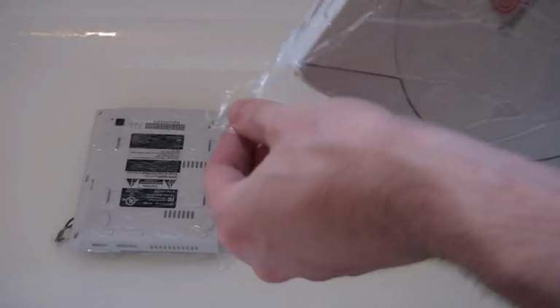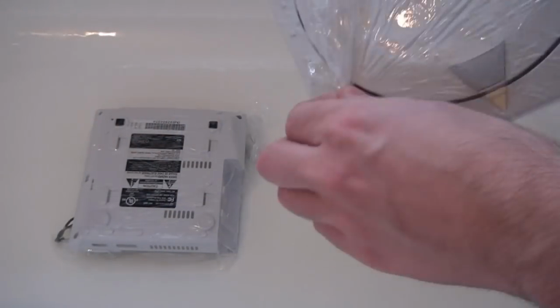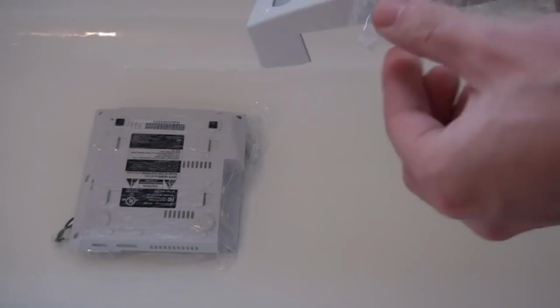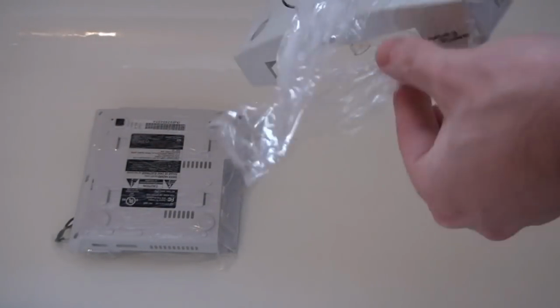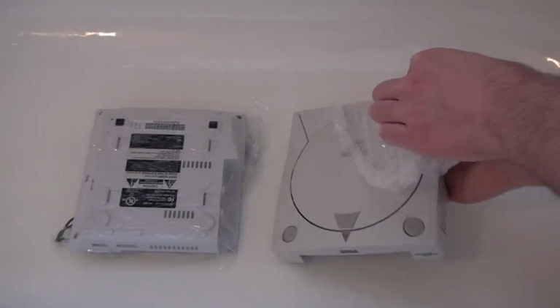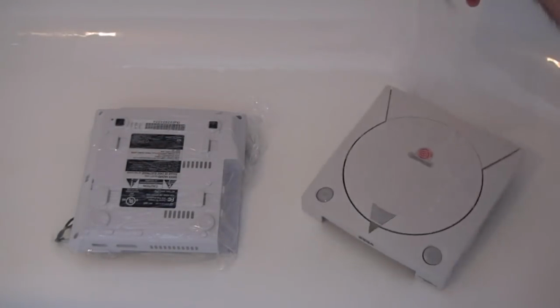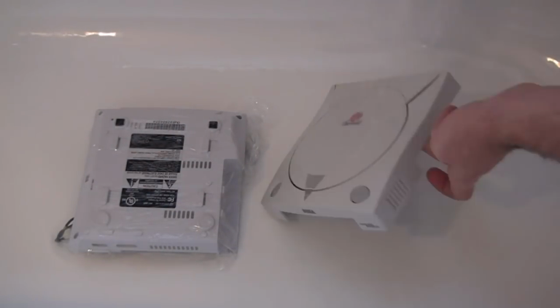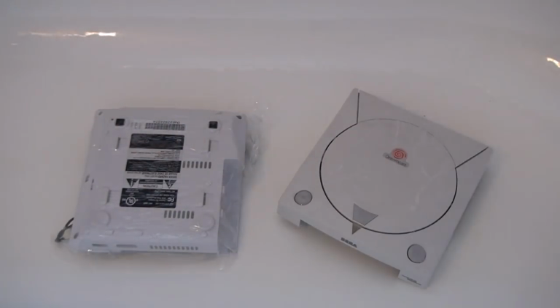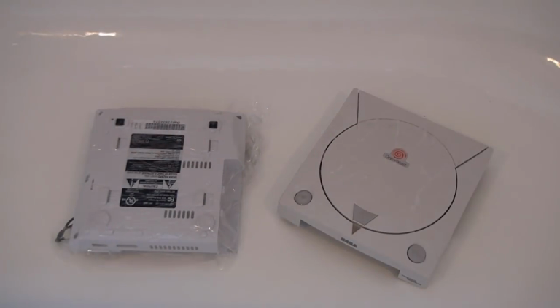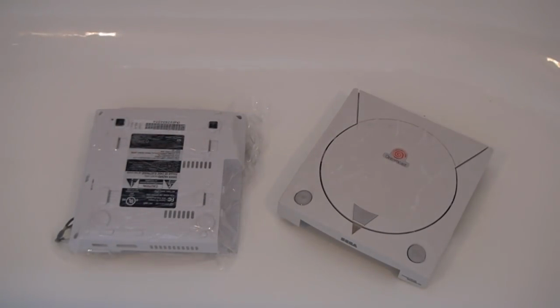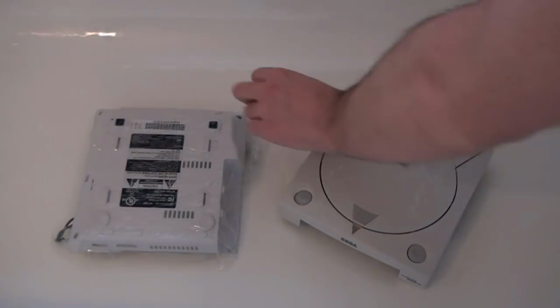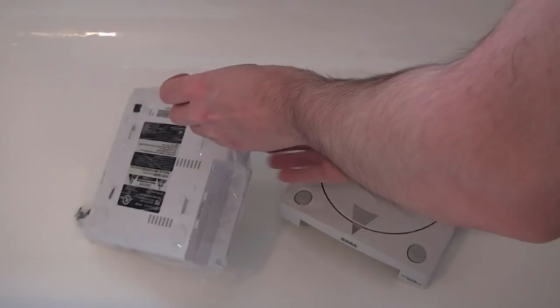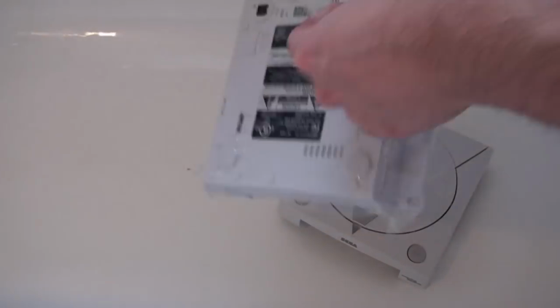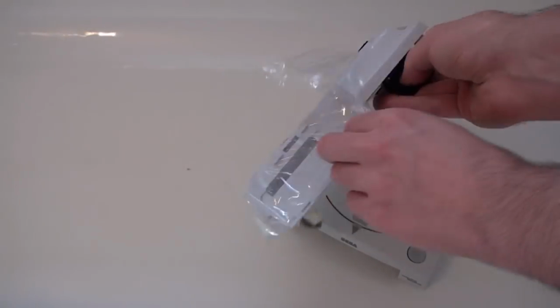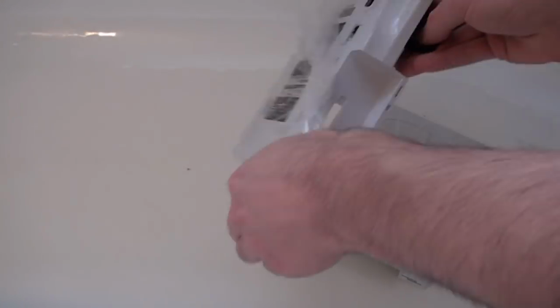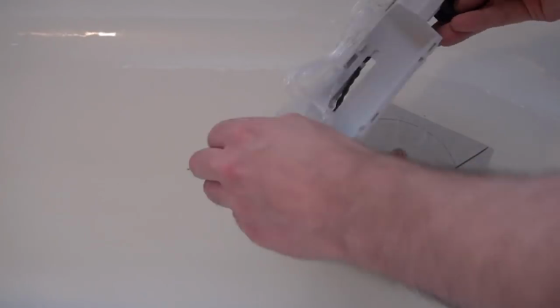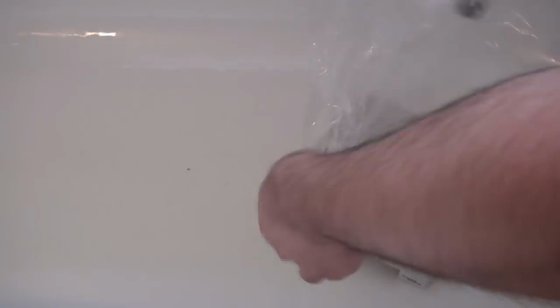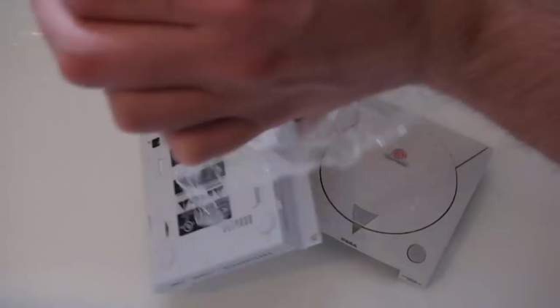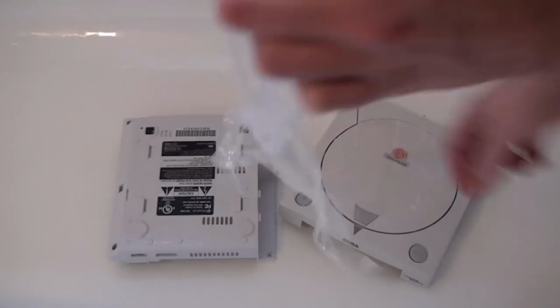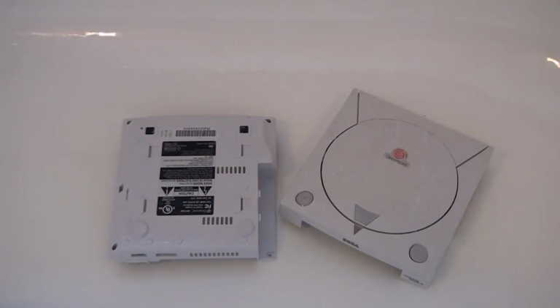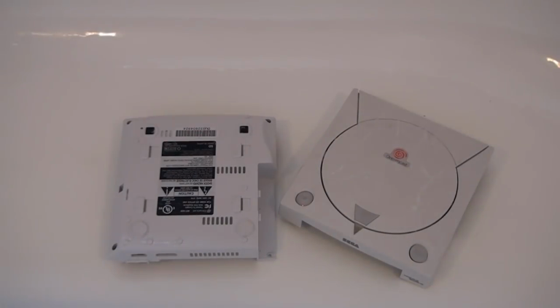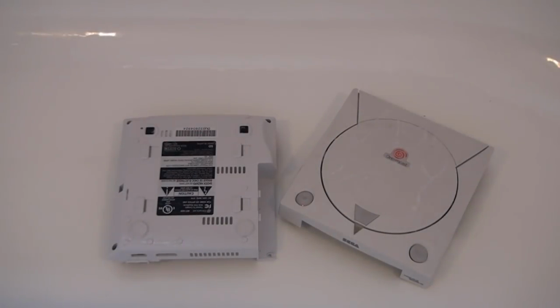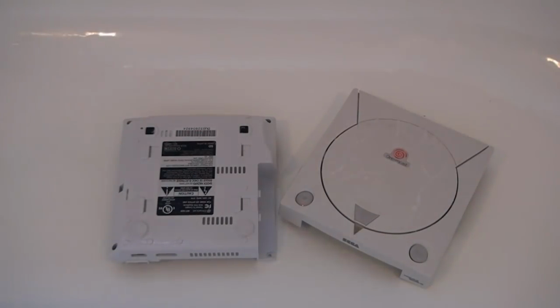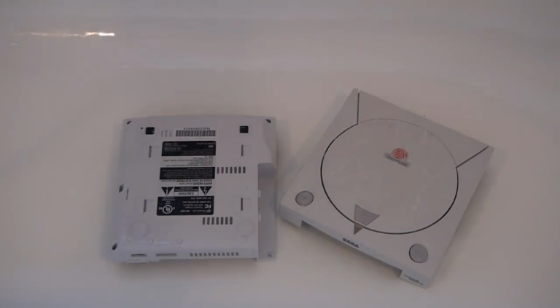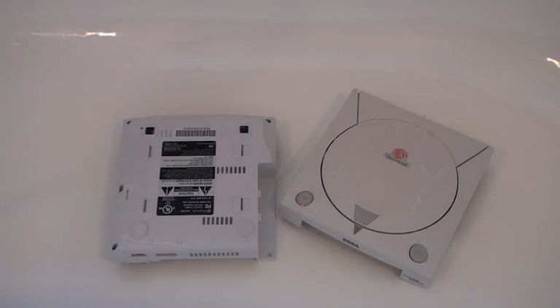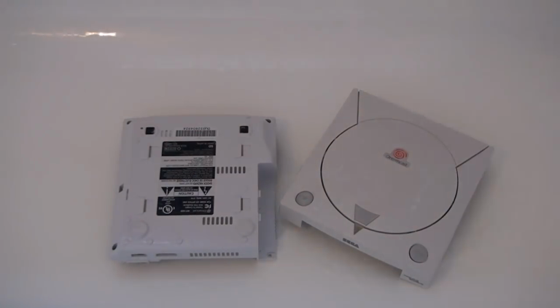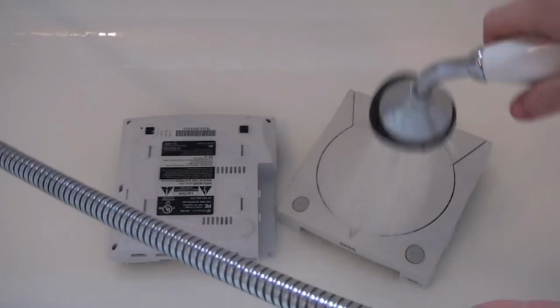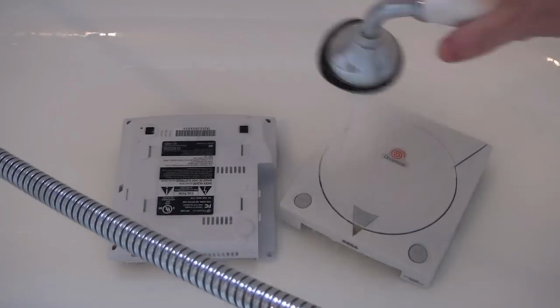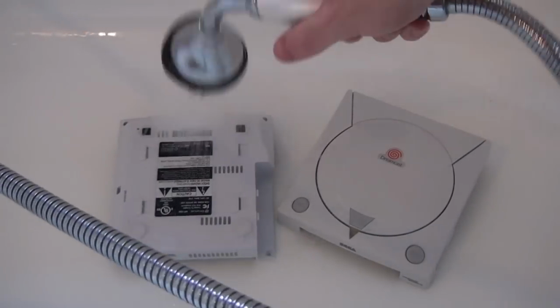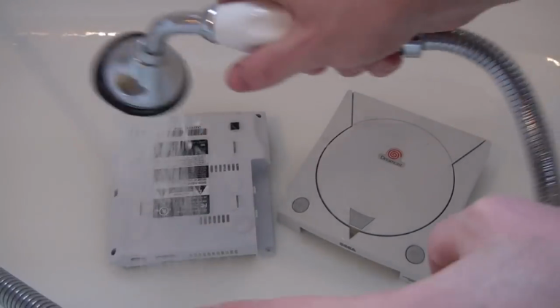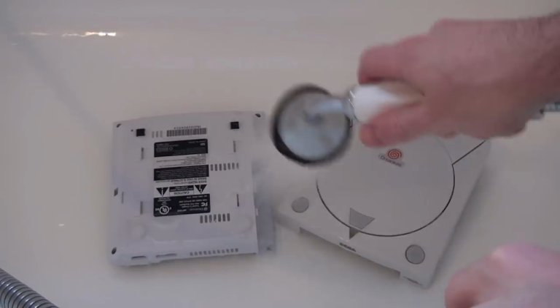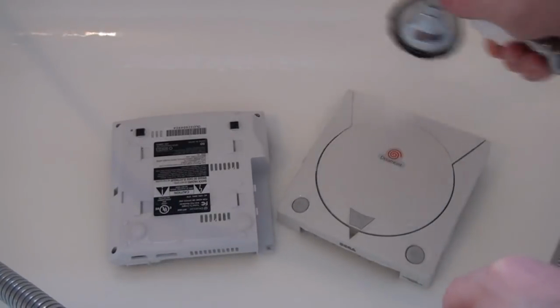After a 6 to 12 hour sunbath, our Dreamcast shell should be nice and whitened. The final step in the process is to give it a good rinse and remove all the whitening gunk.